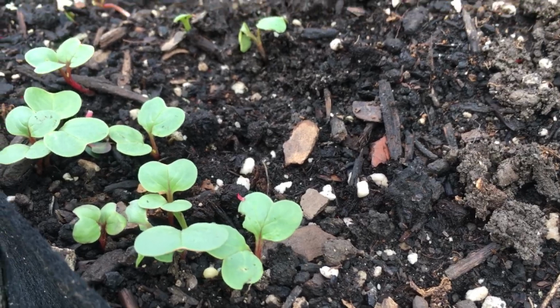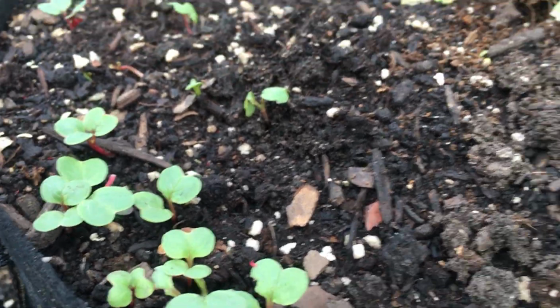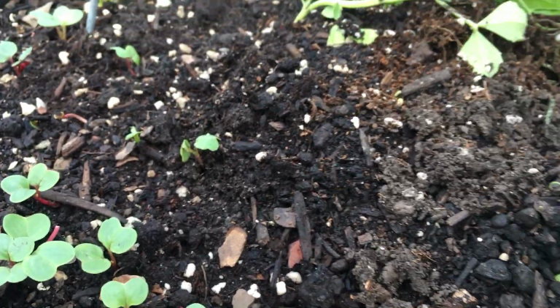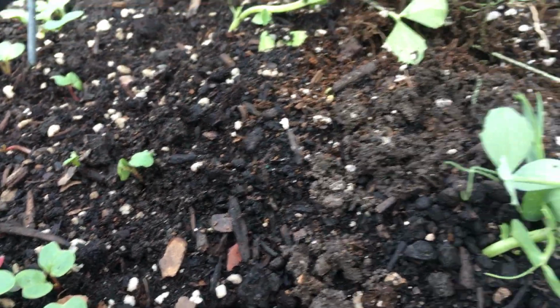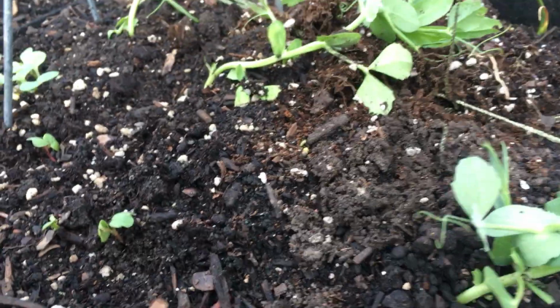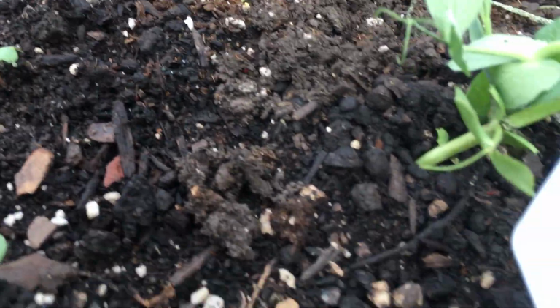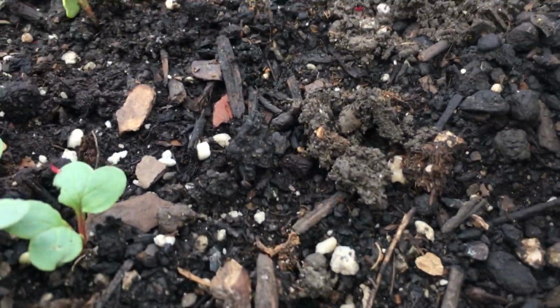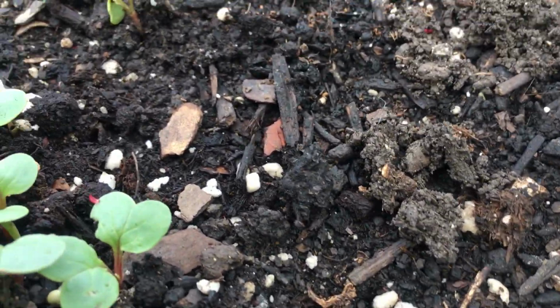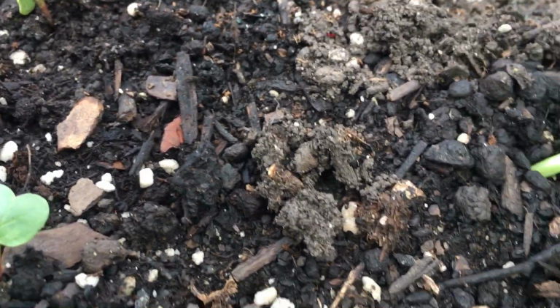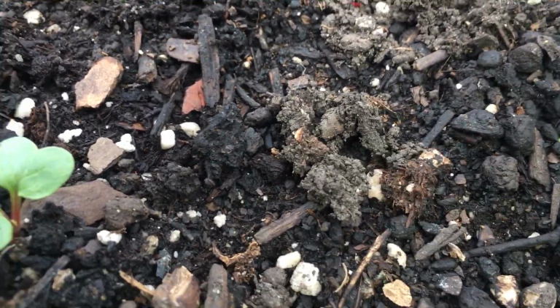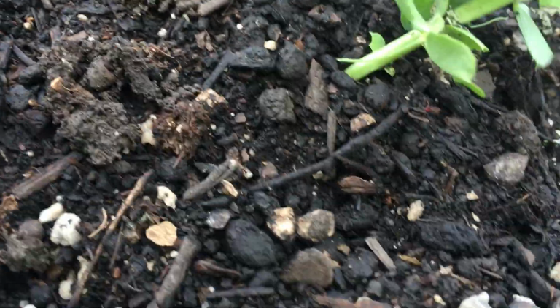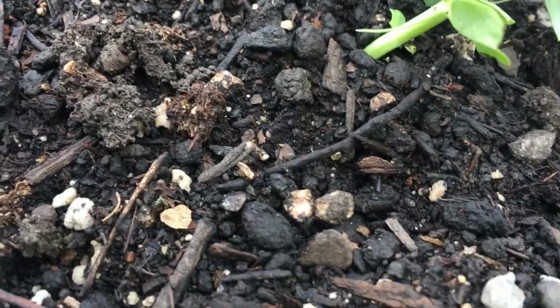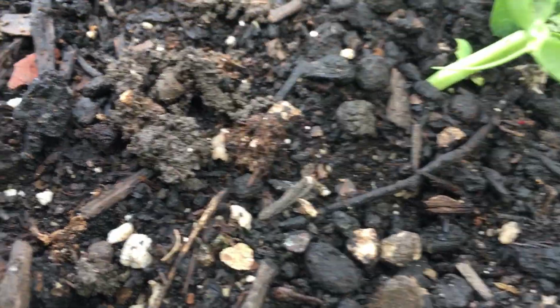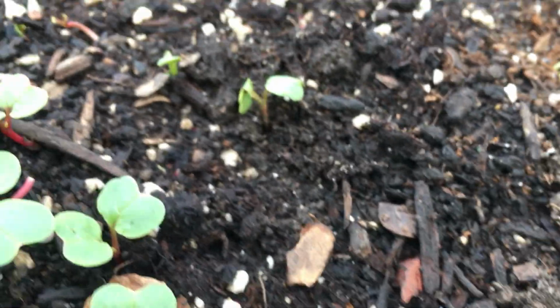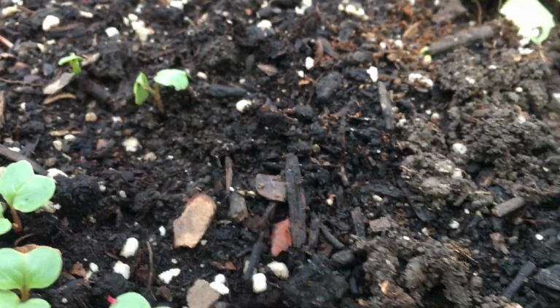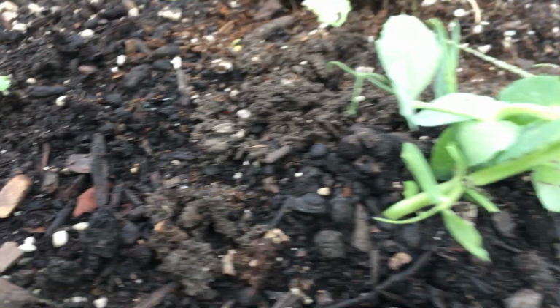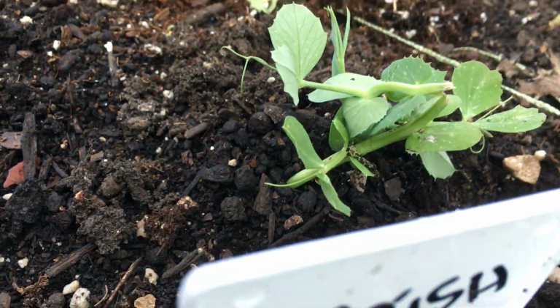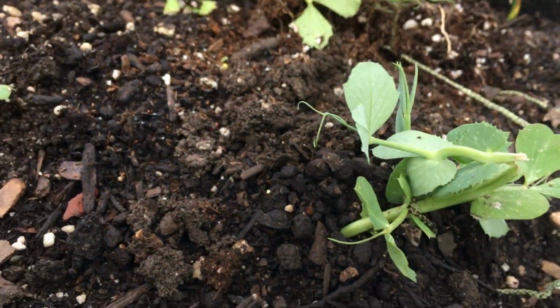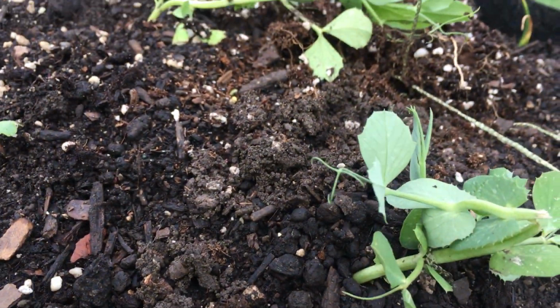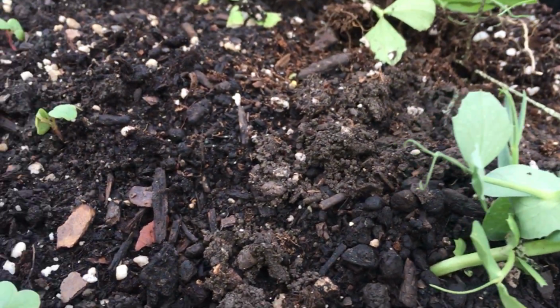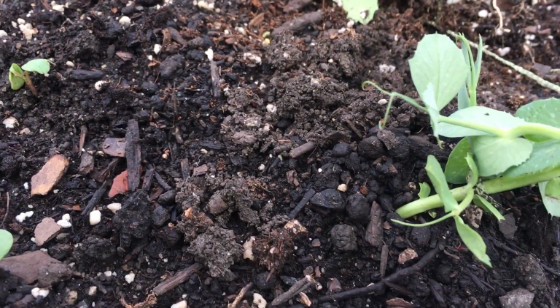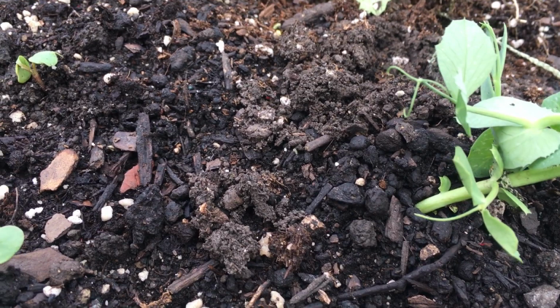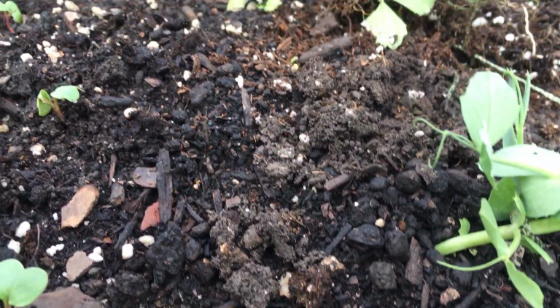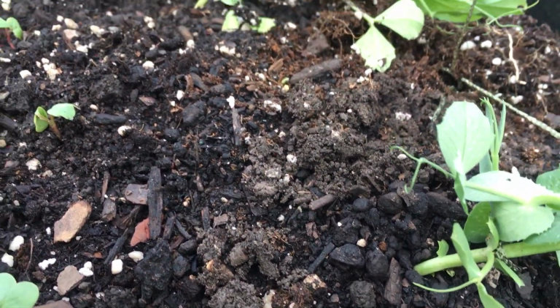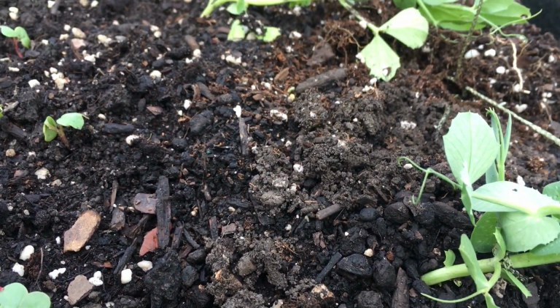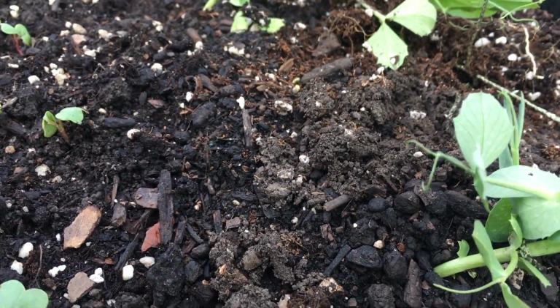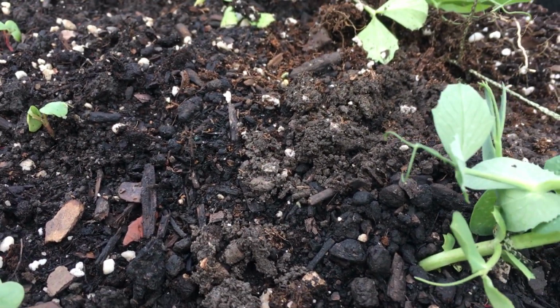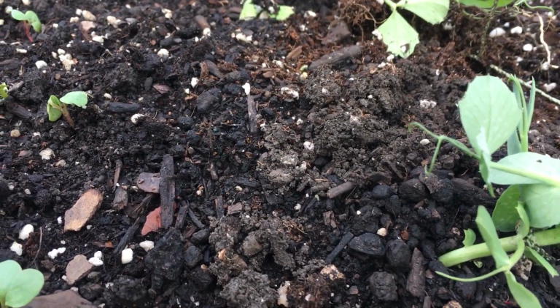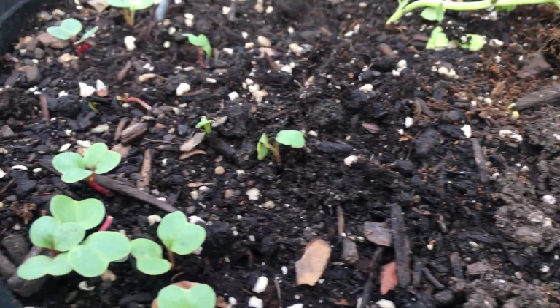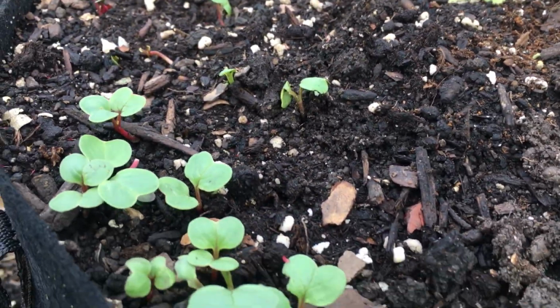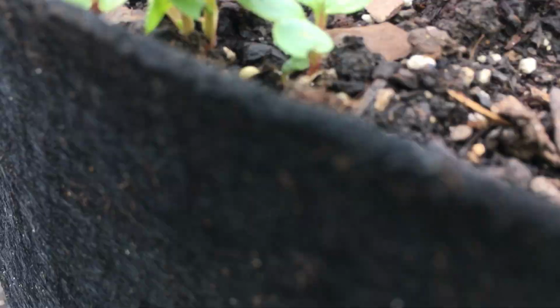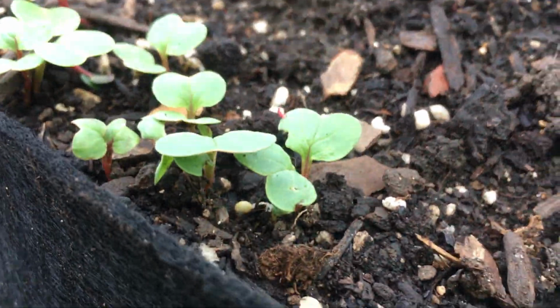I think we might have reversed you on that, so sorry about that. These are your carrots on this side, and these are your radishes. I apologize. But those are definitely radish sprouts coming up, and those look good.